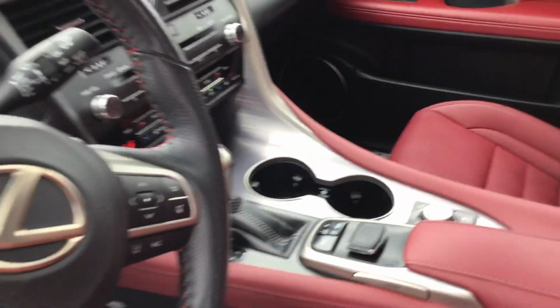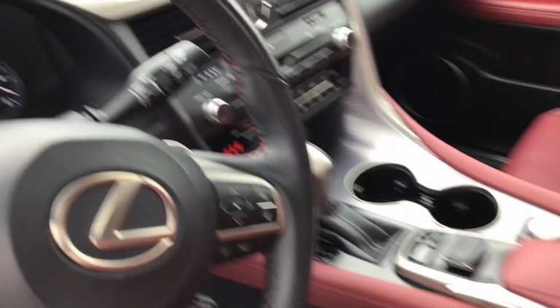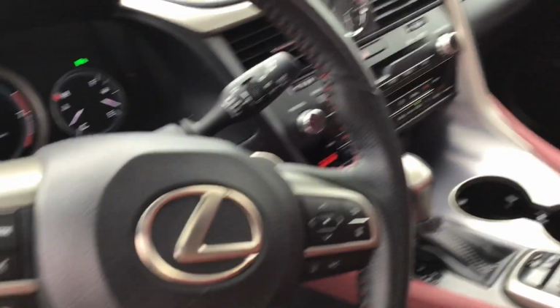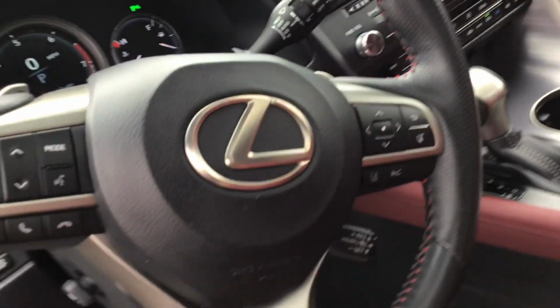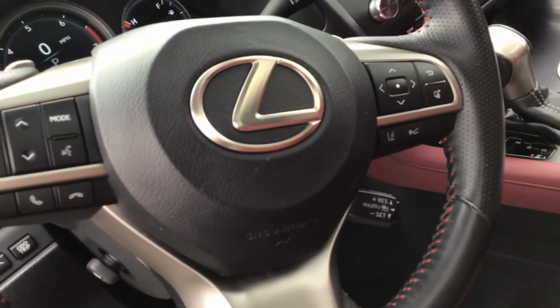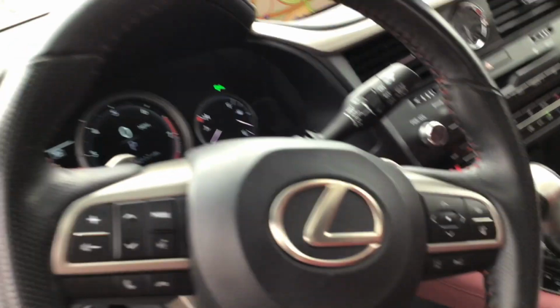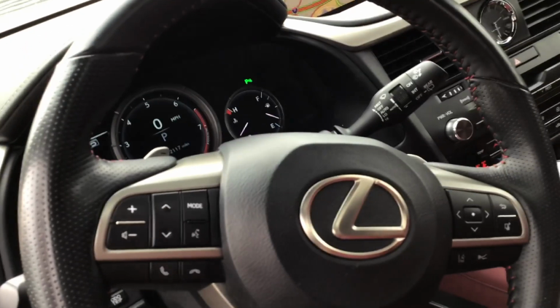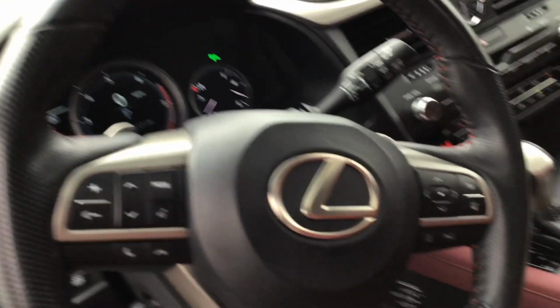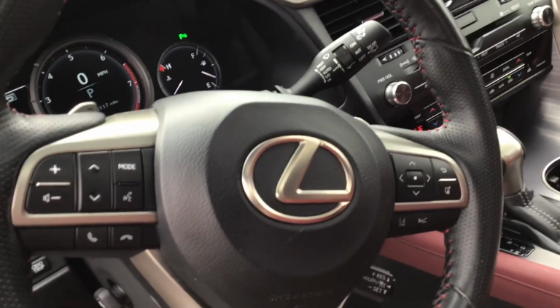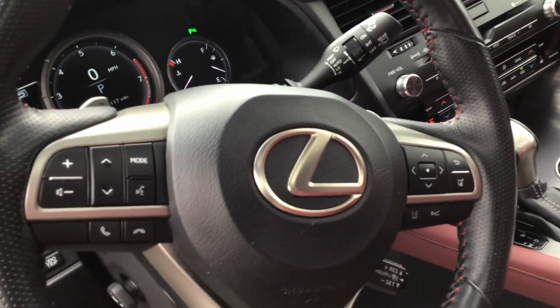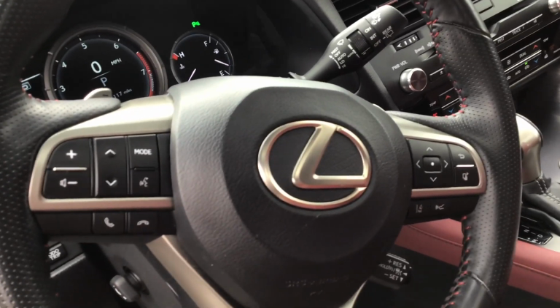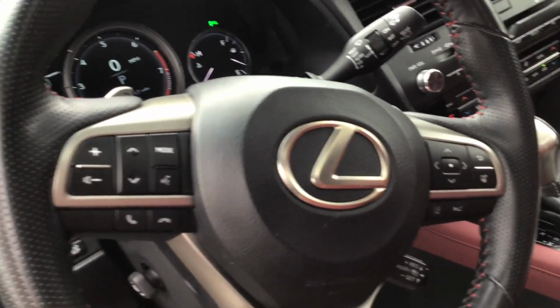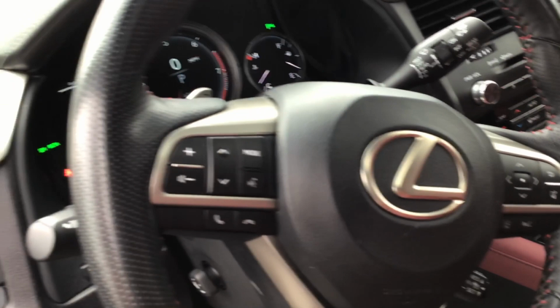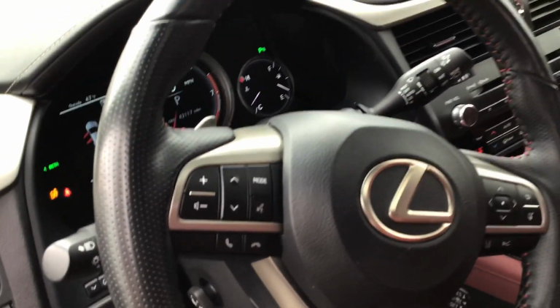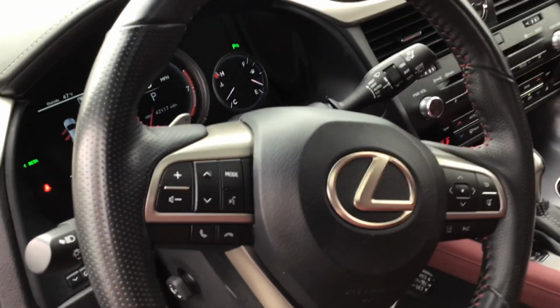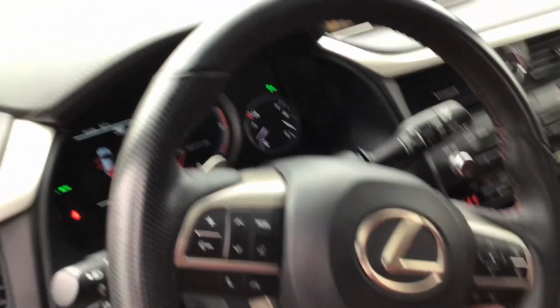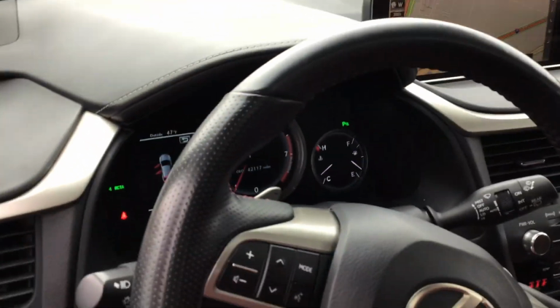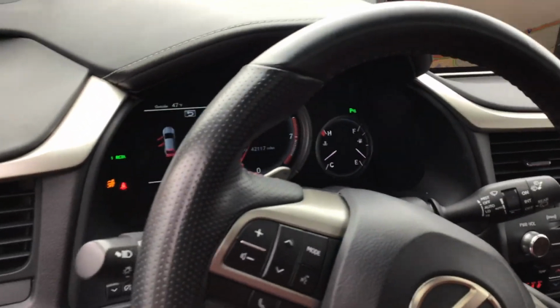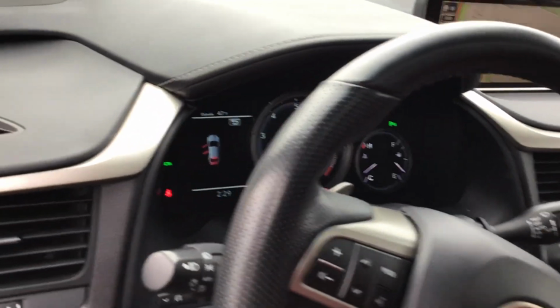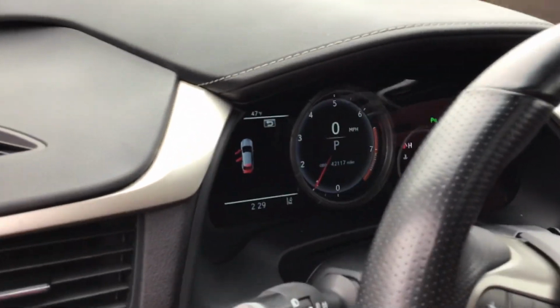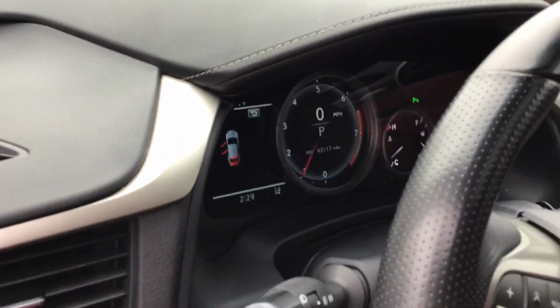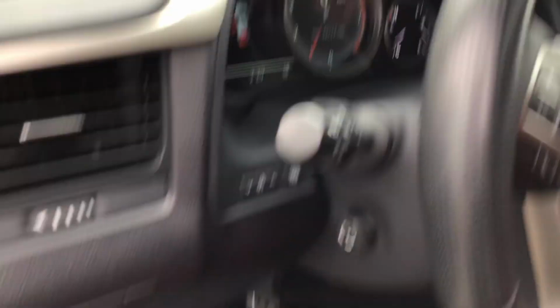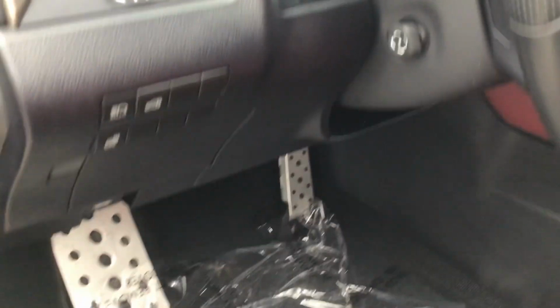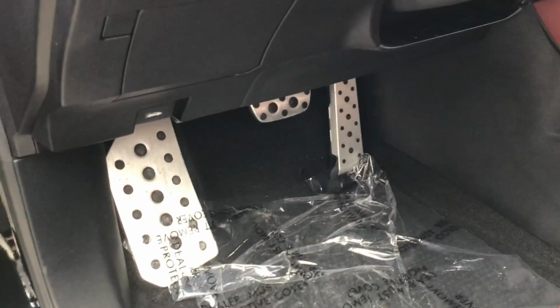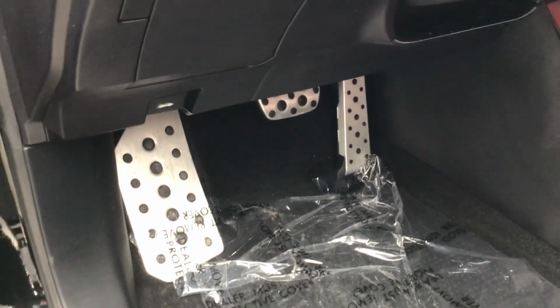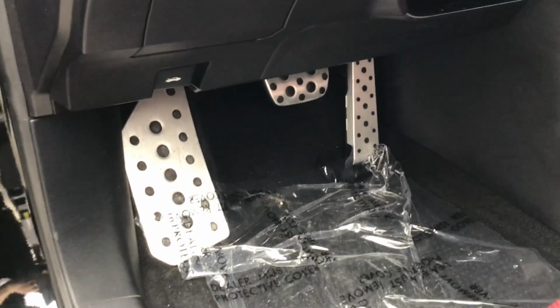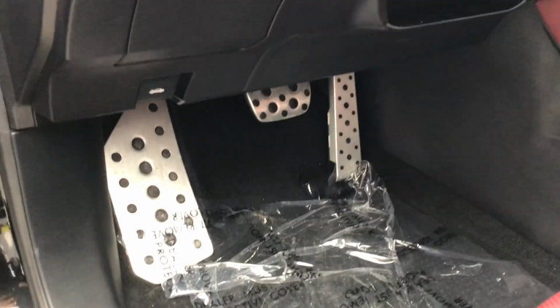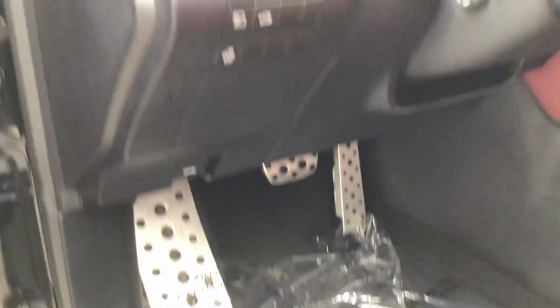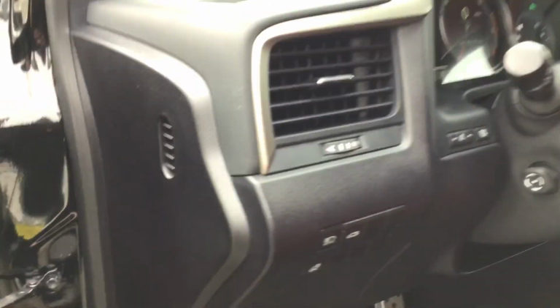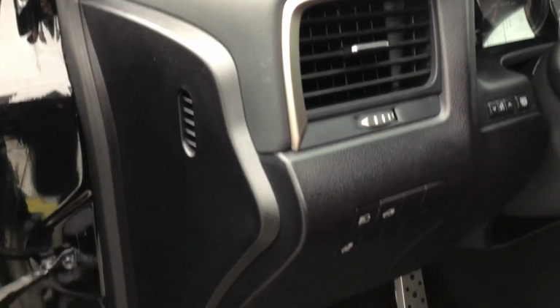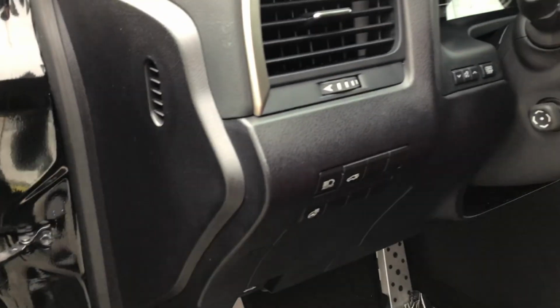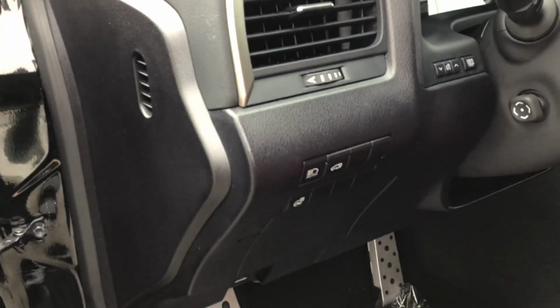We have sport mode, cruise control, lane assist, and cruise control radar. Bluetooth features. Sport console. Sport pedals. And a heated steering wheel as well.